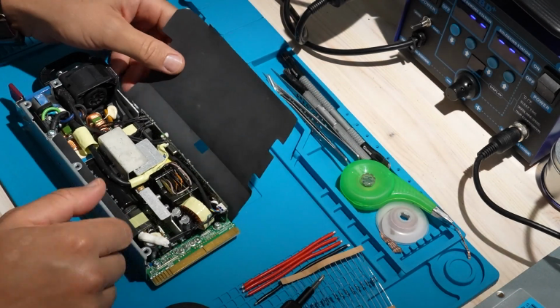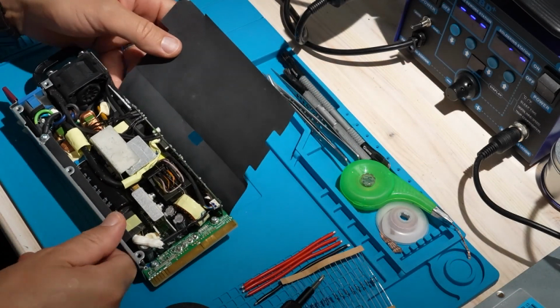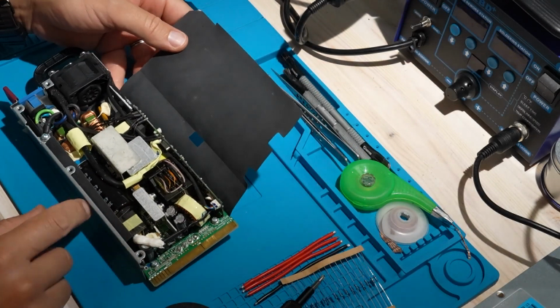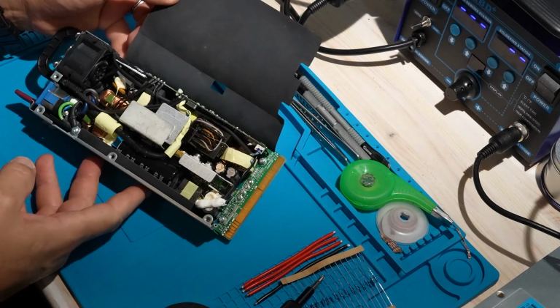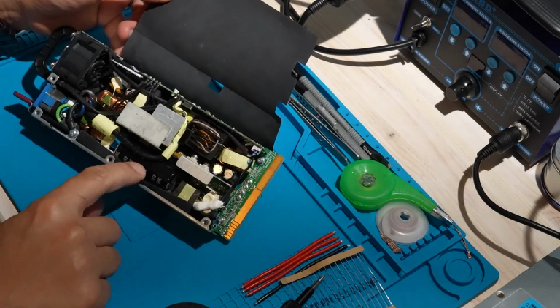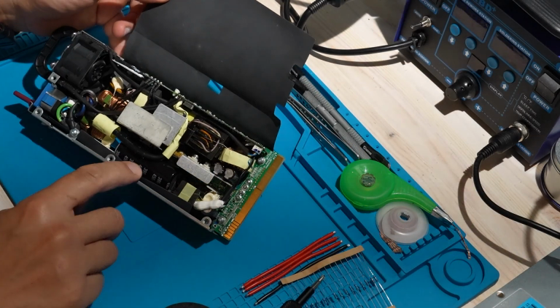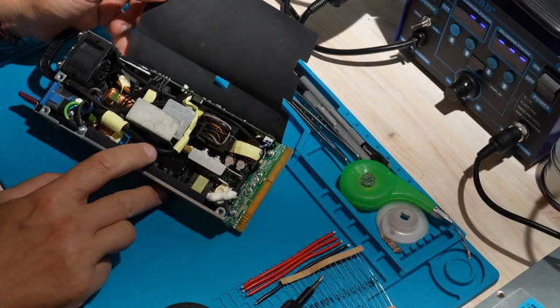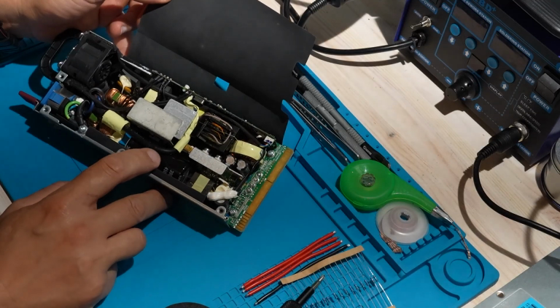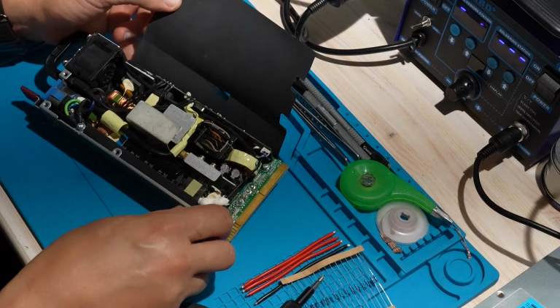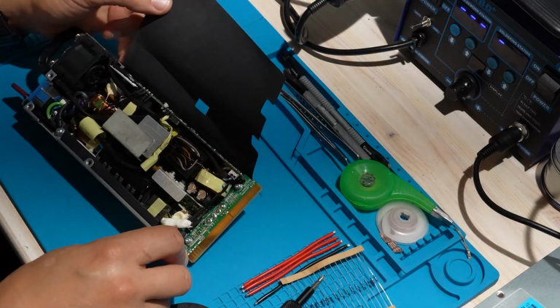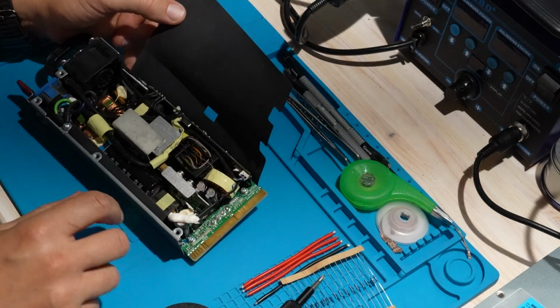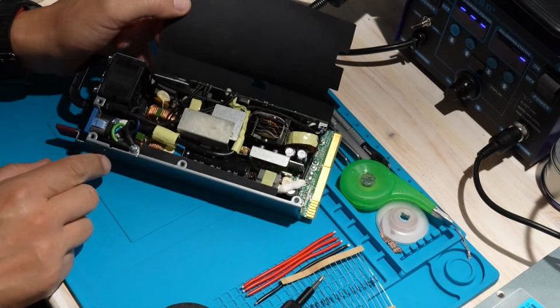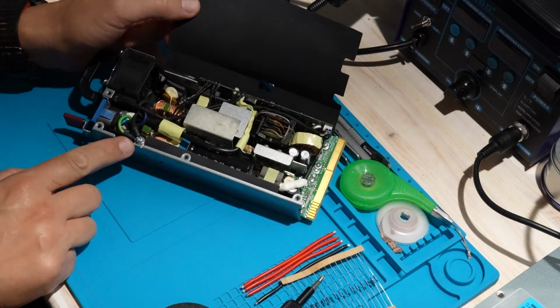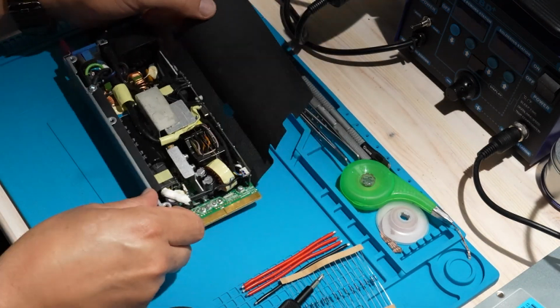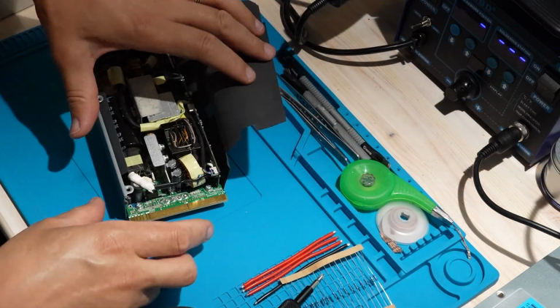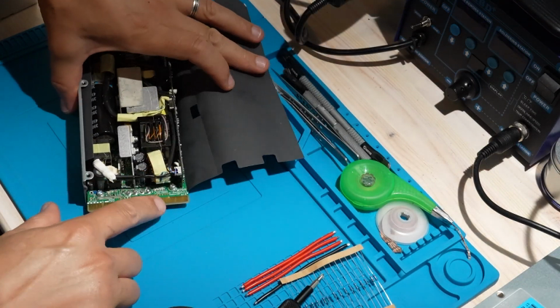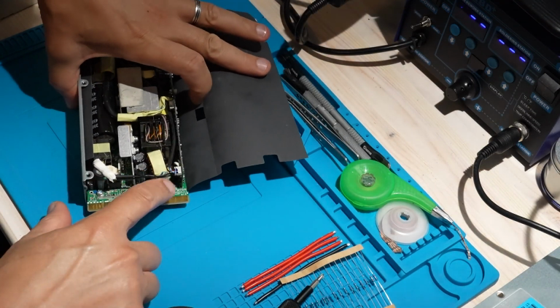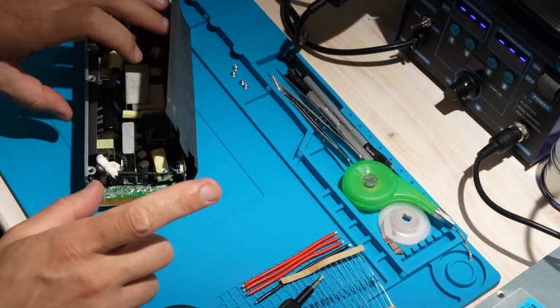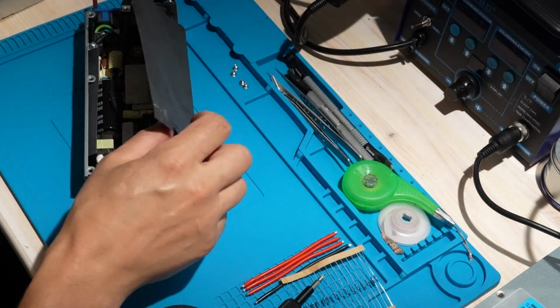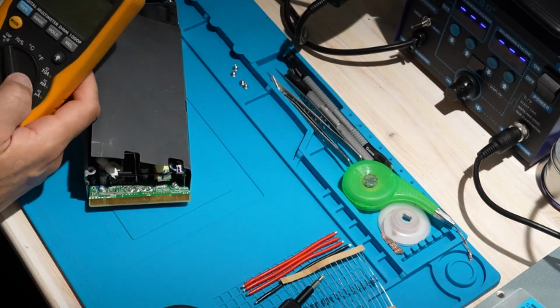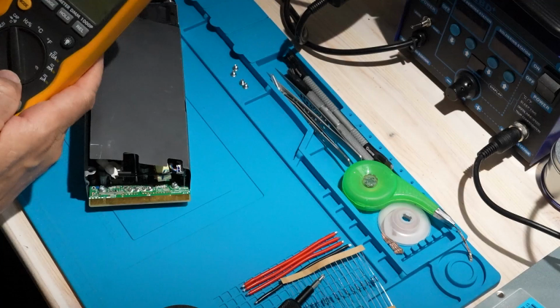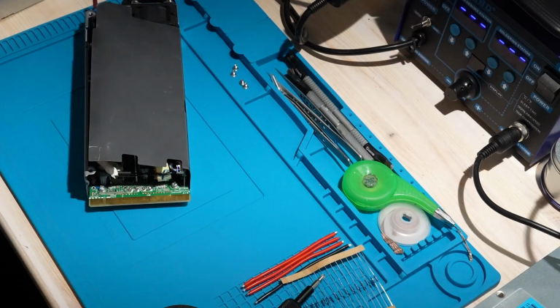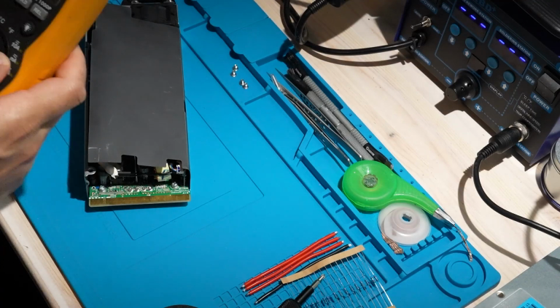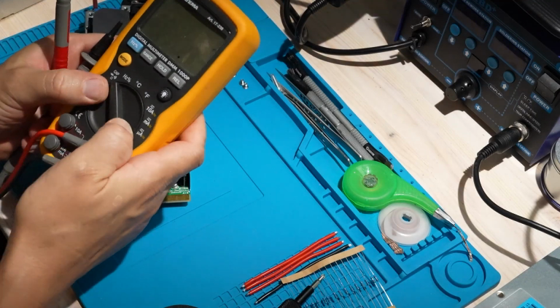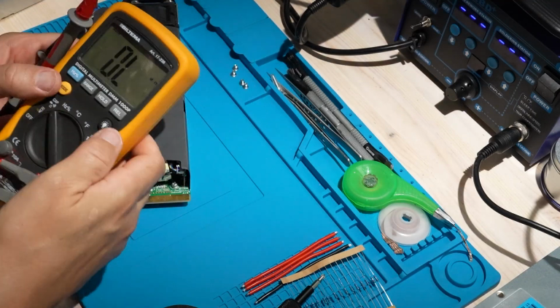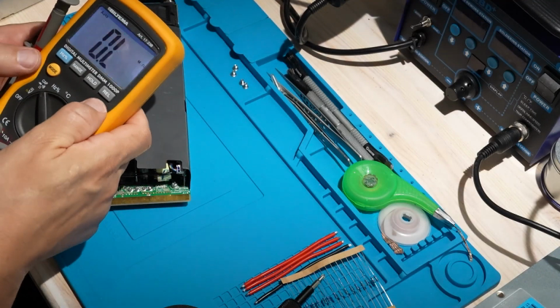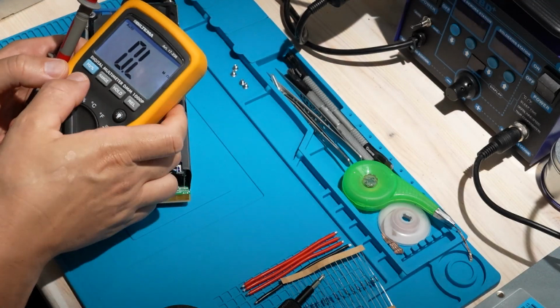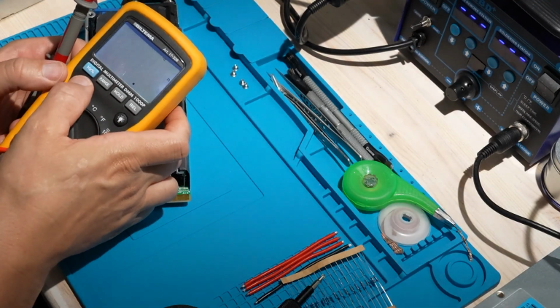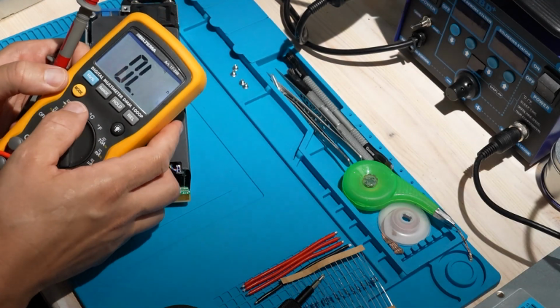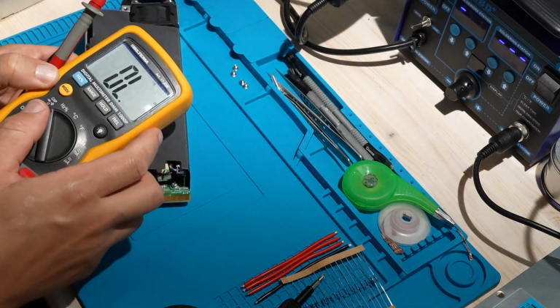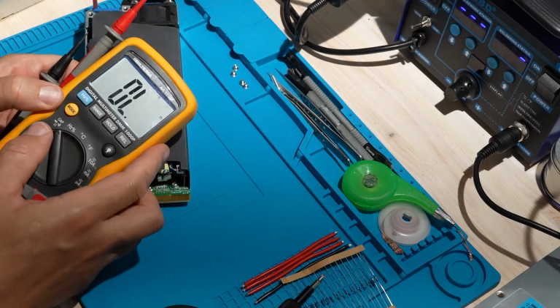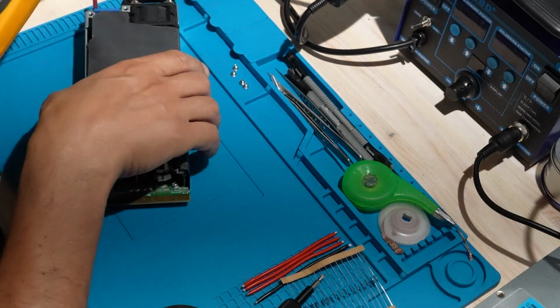Only once it's safe should you continue. Next we need to isolate the negative terminal from the metal chassis. This step is critical if you want to connect two or more PSUs in series. If the negative is still tied to the case and the case is grounded, it will short the outputs or trip breakers.